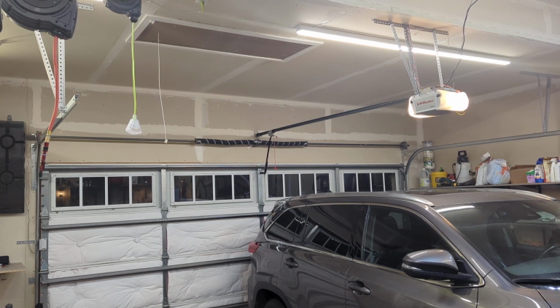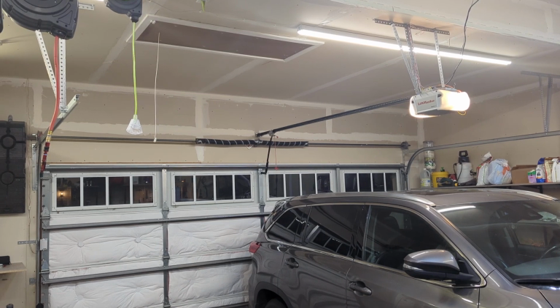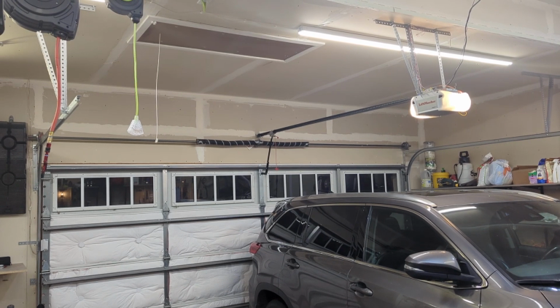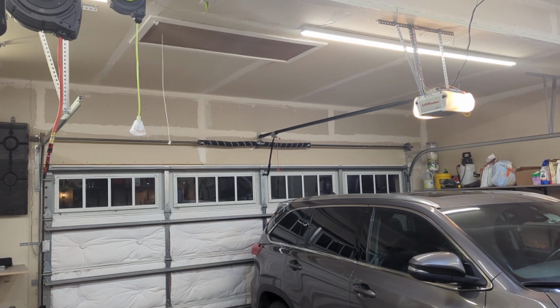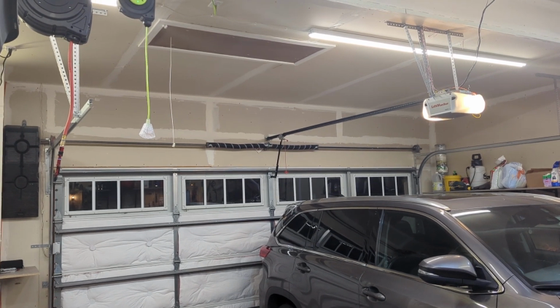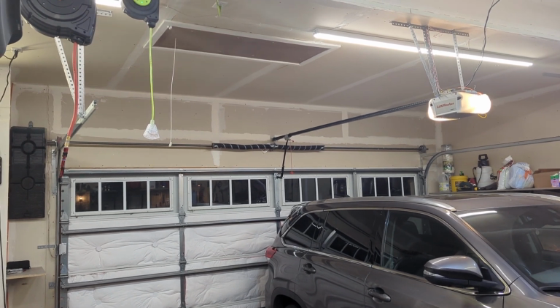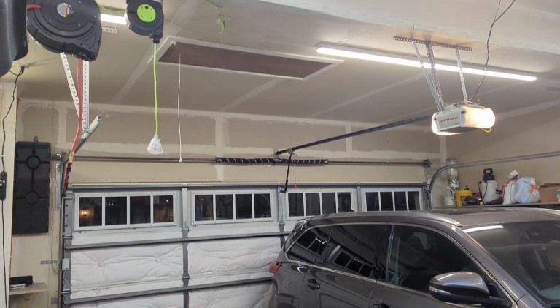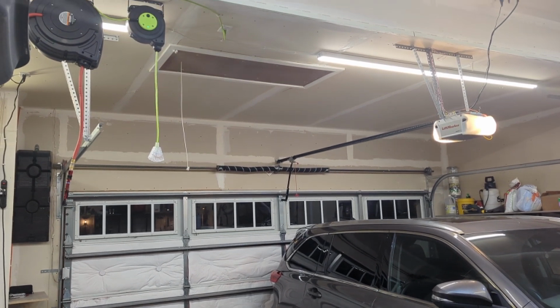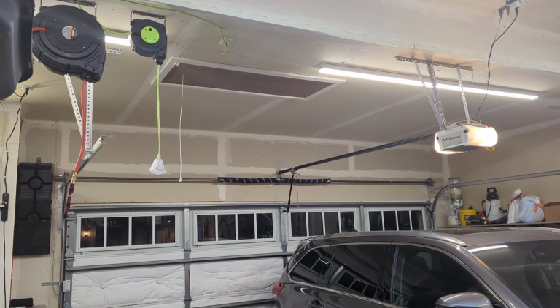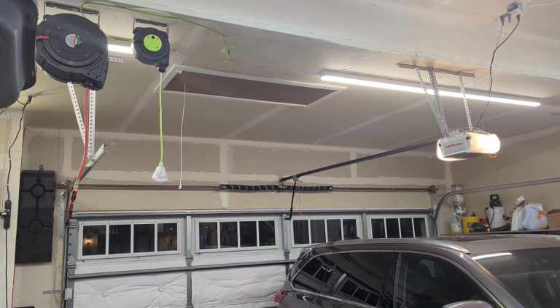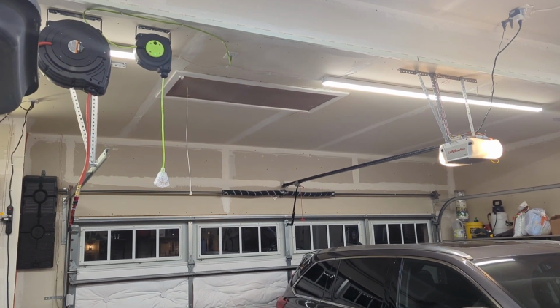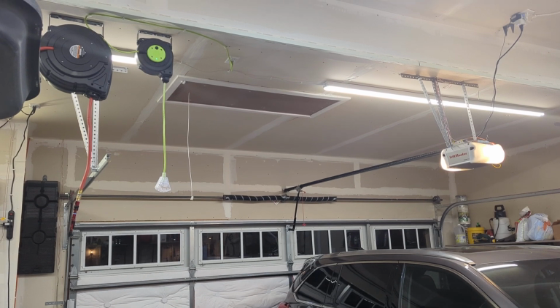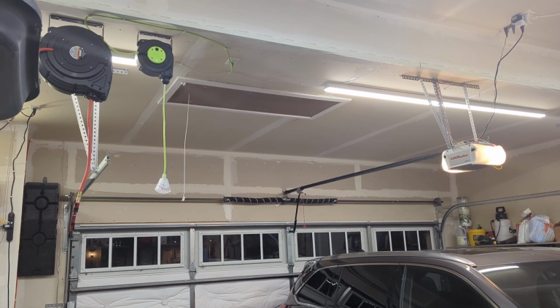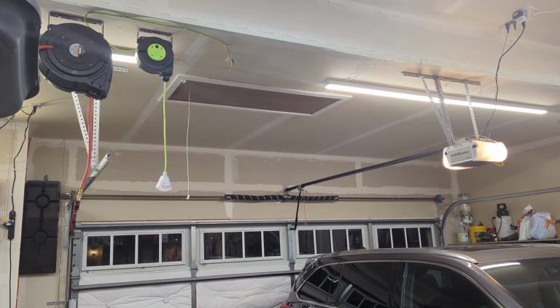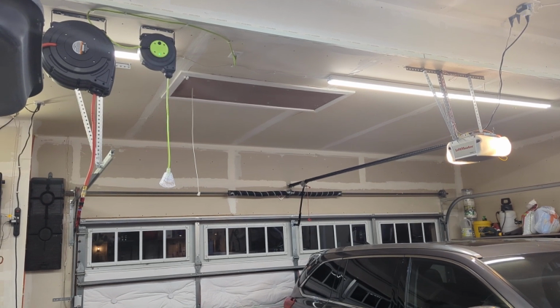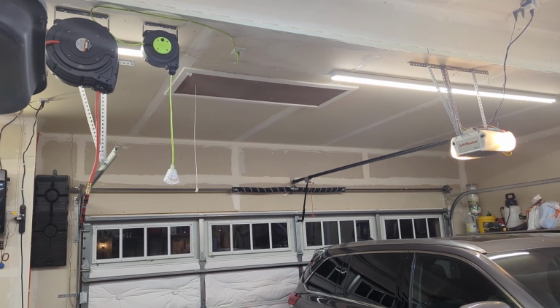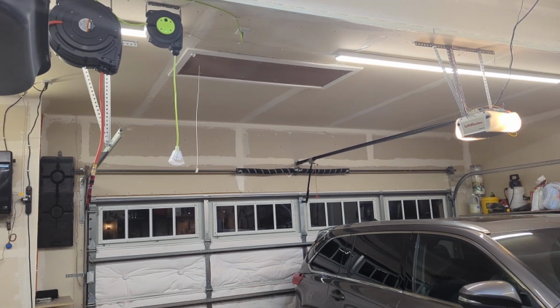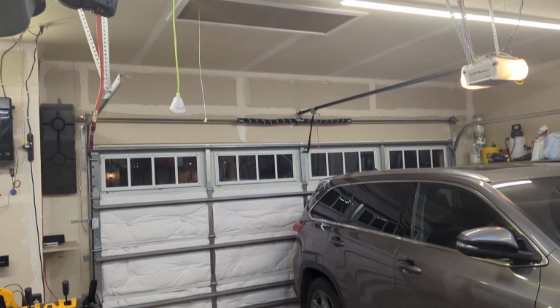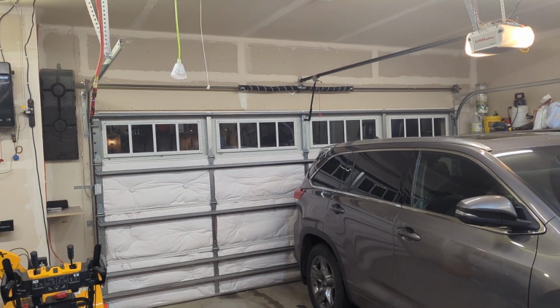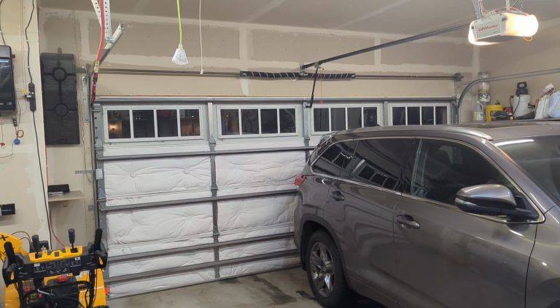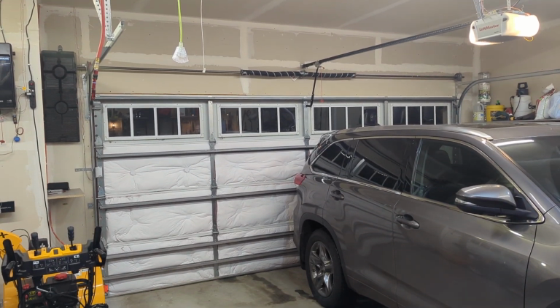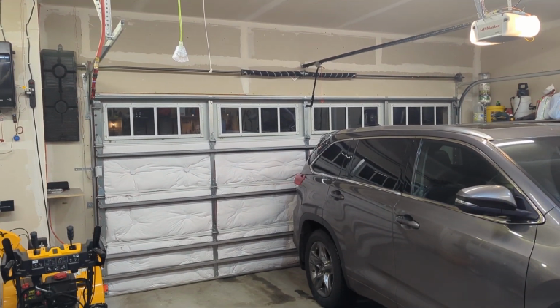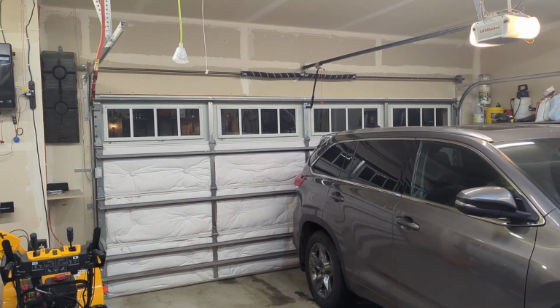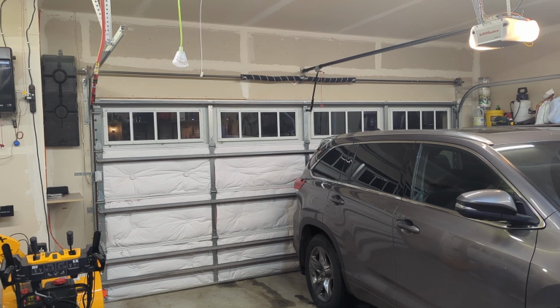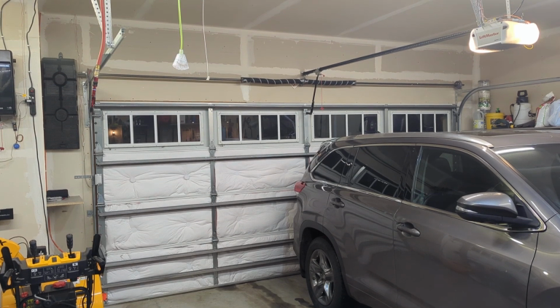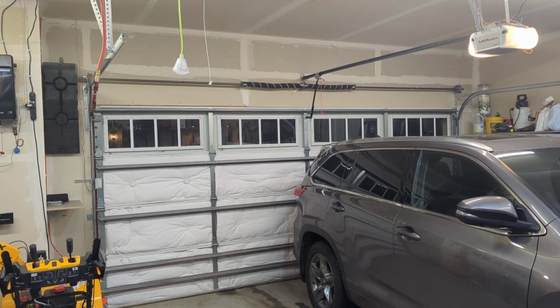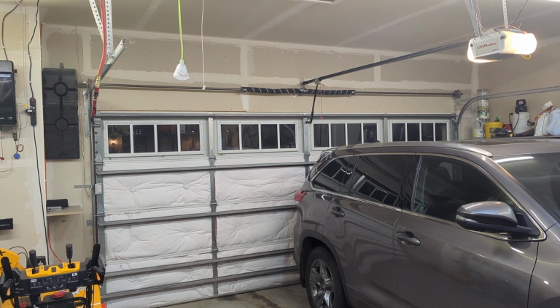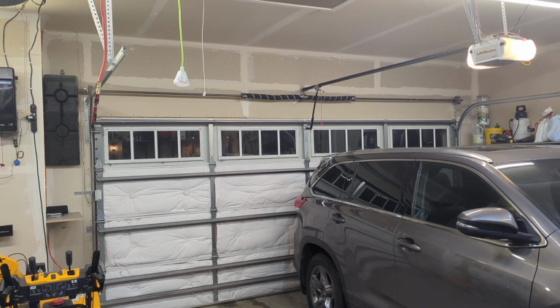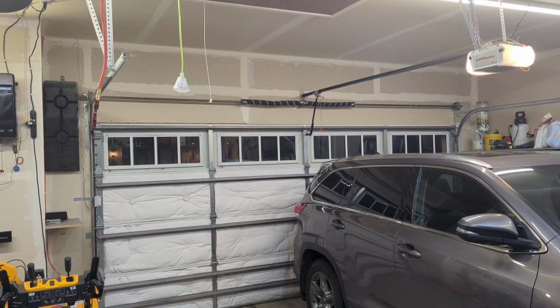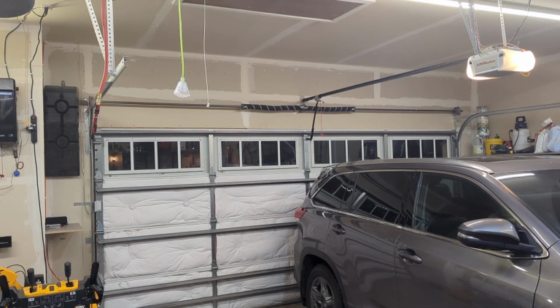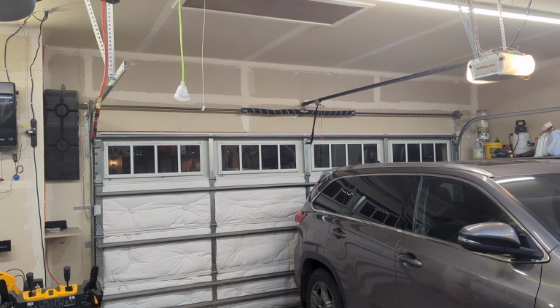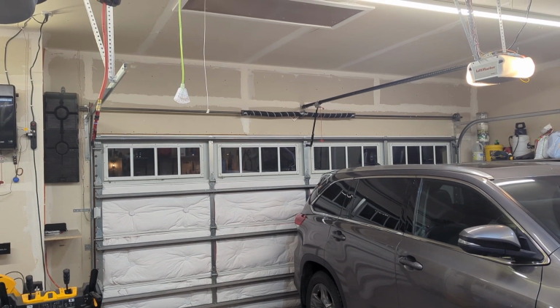I had a potential issue where, if my attic ladder is down and we open this garage, they will crash and cause damage to one or both.